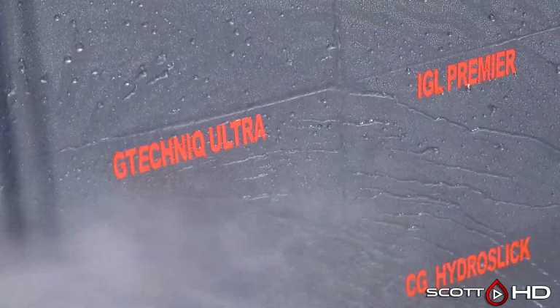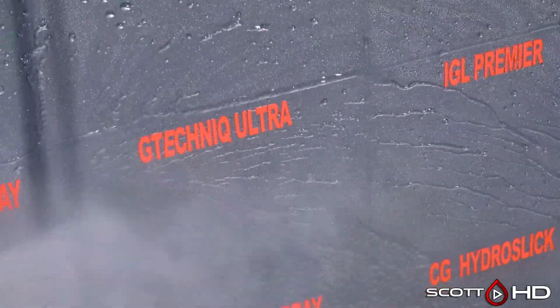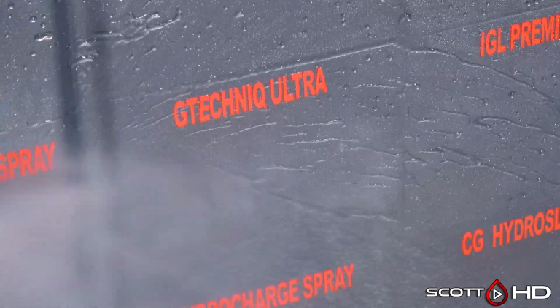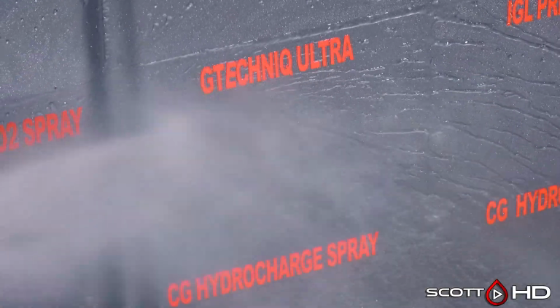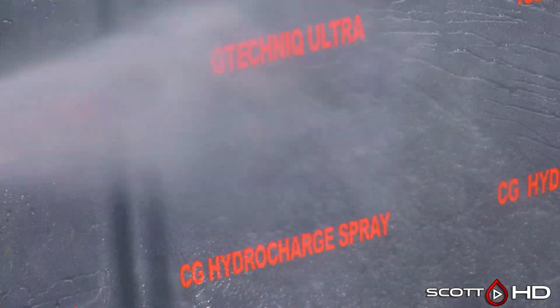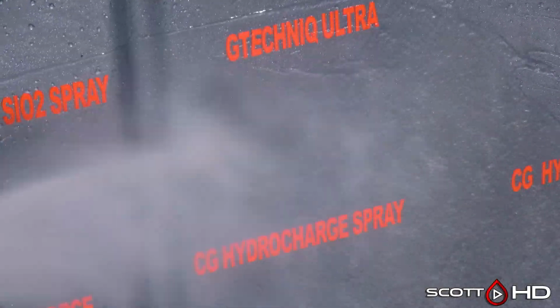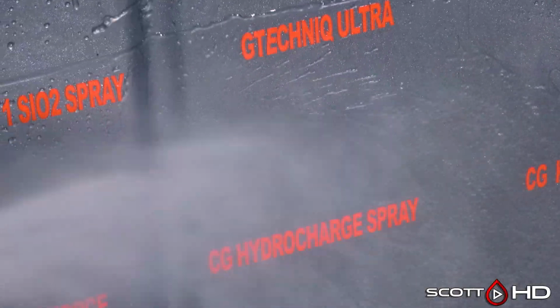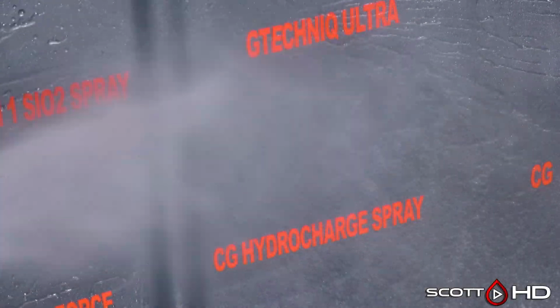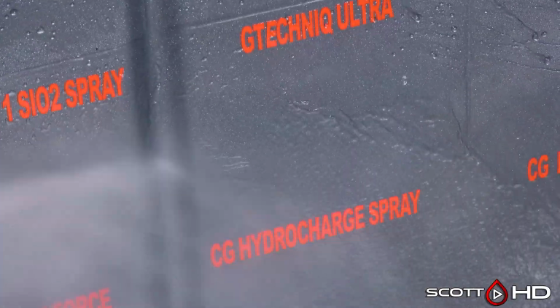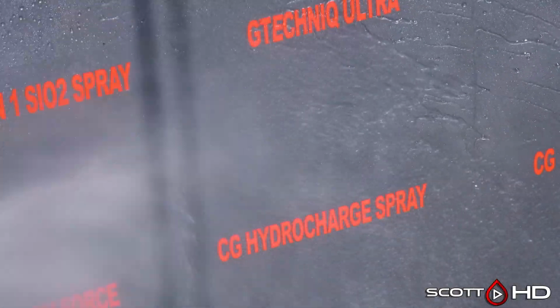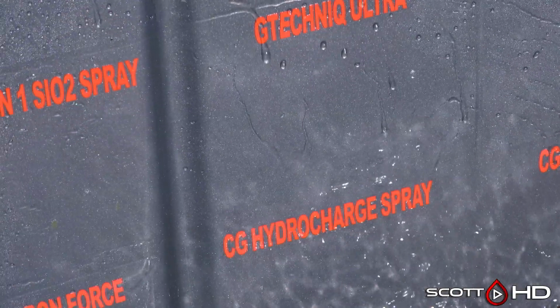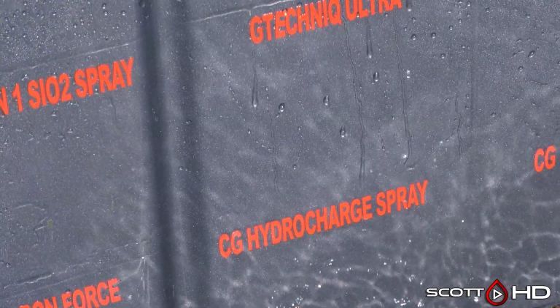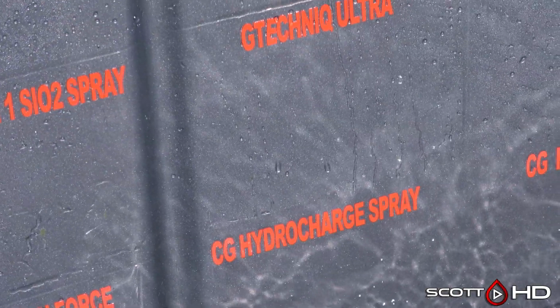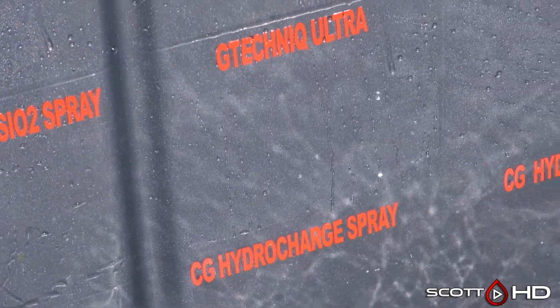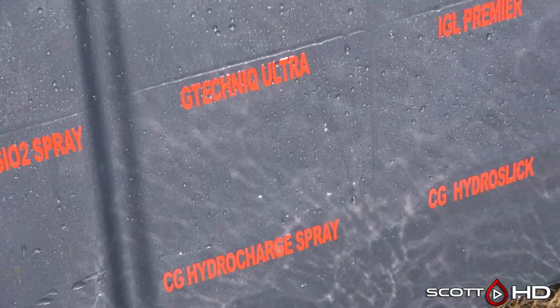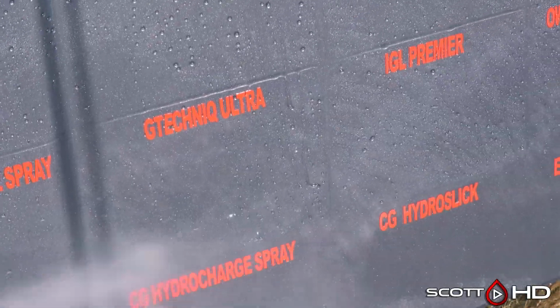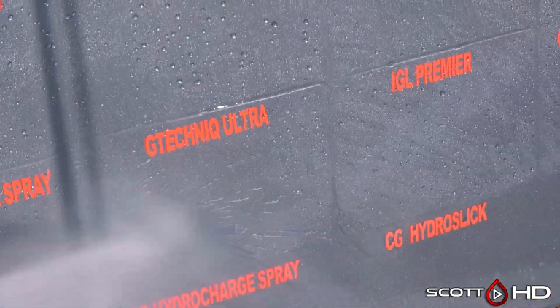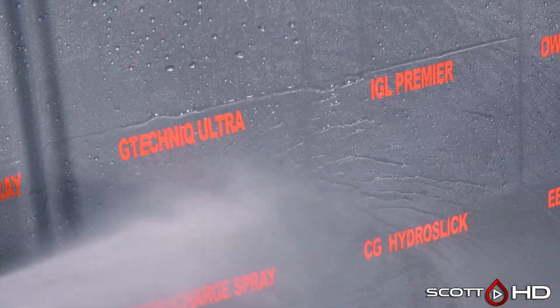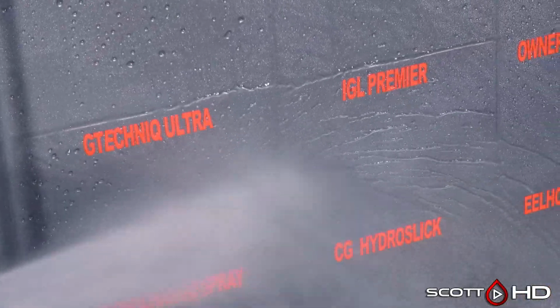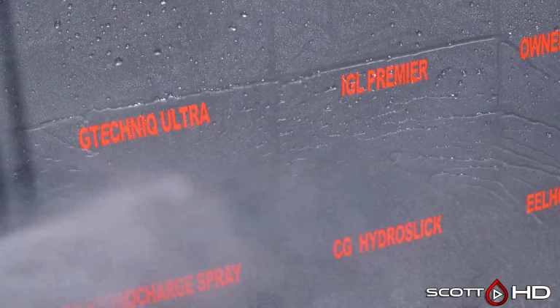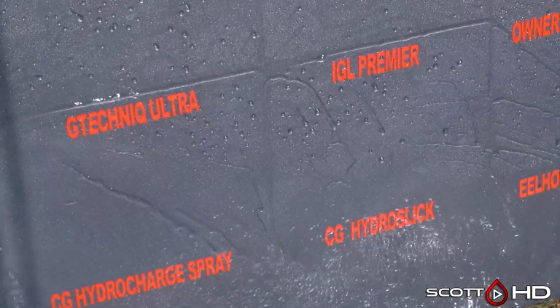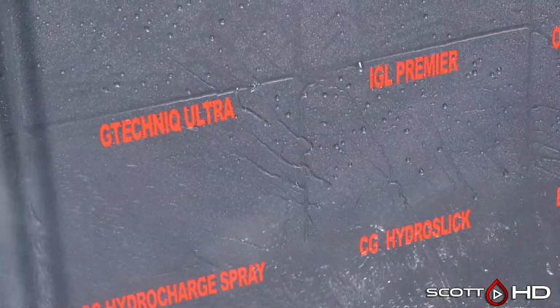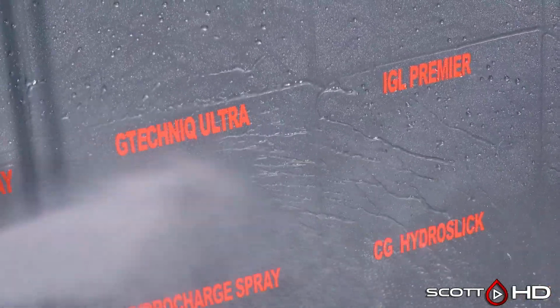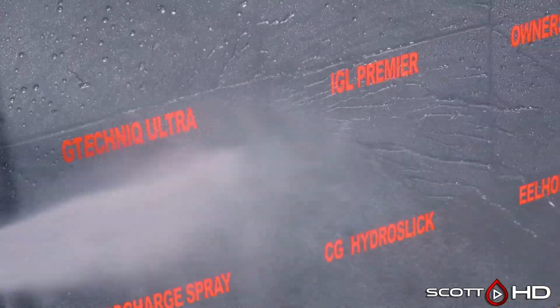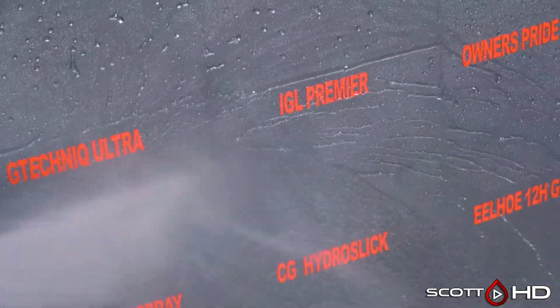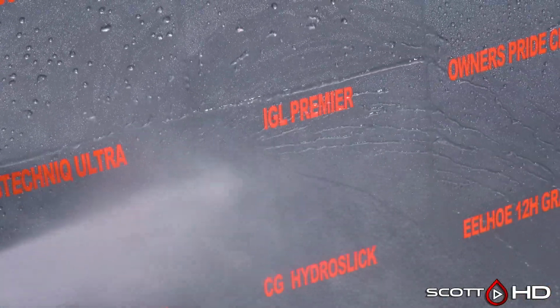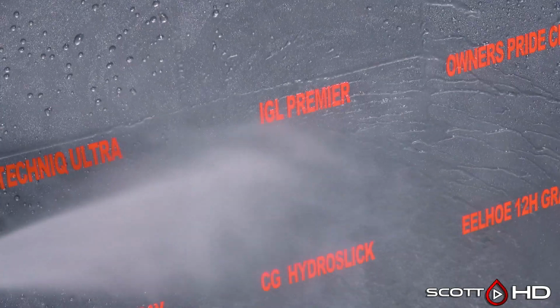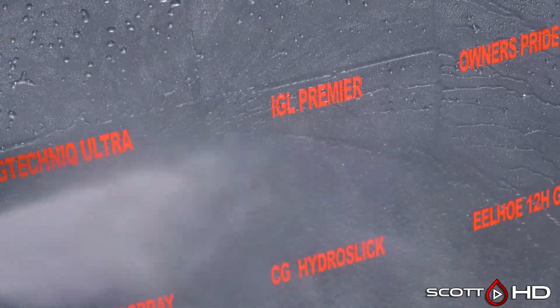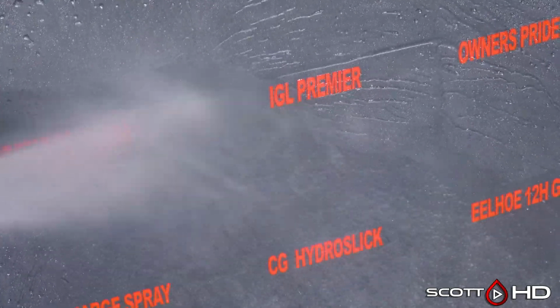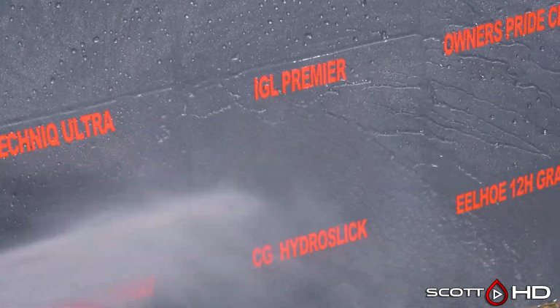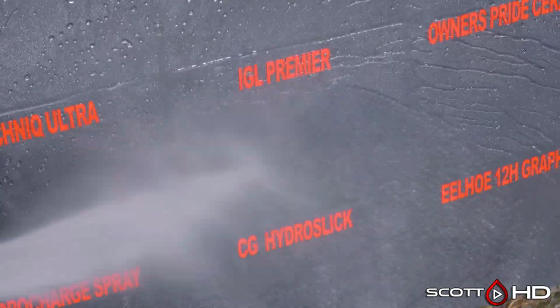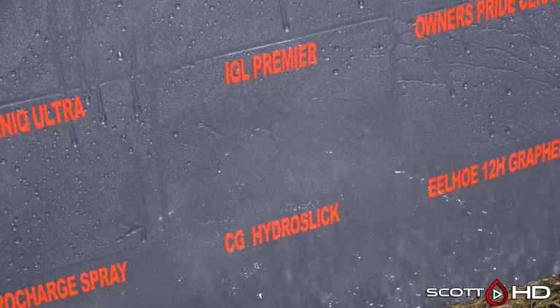Here at the eight month mark, G-Technic Ultra Professional — the only product there — looks very hydrophobic. IGL Premiere looks like it's doing pretty good as well.